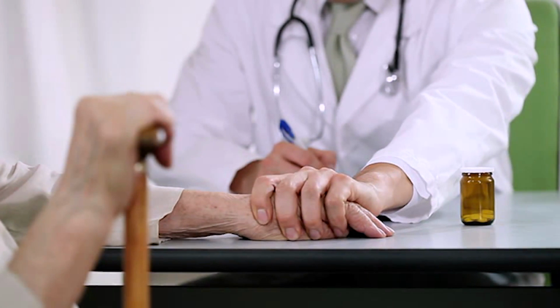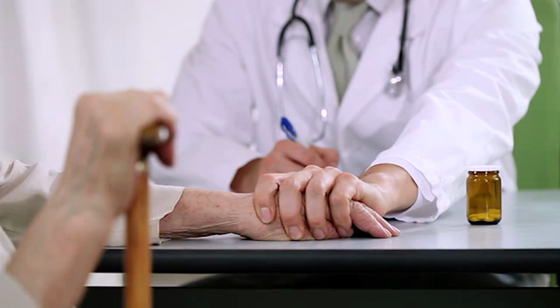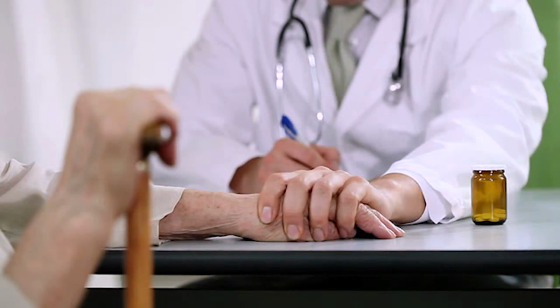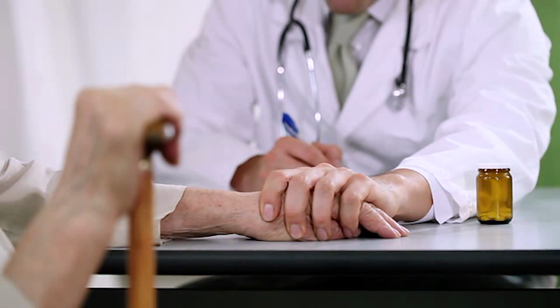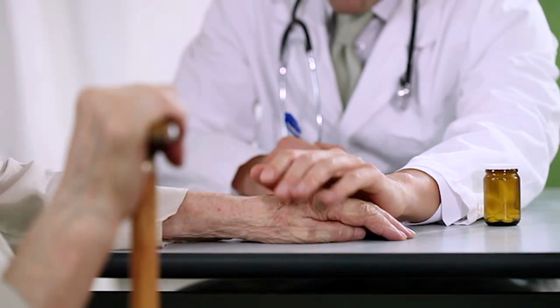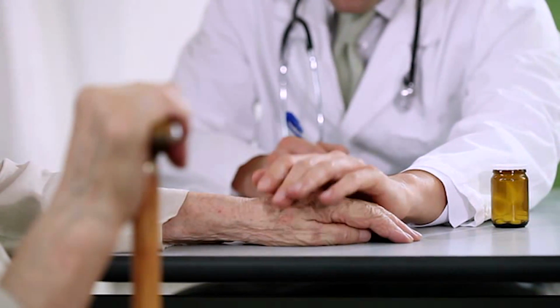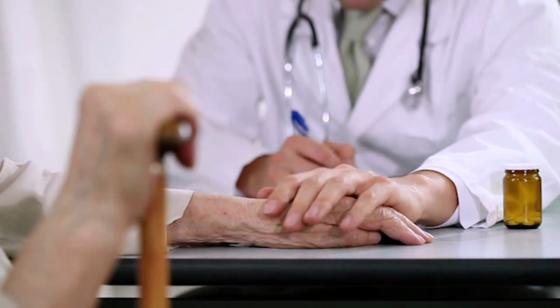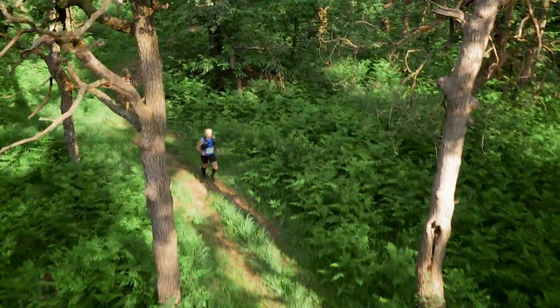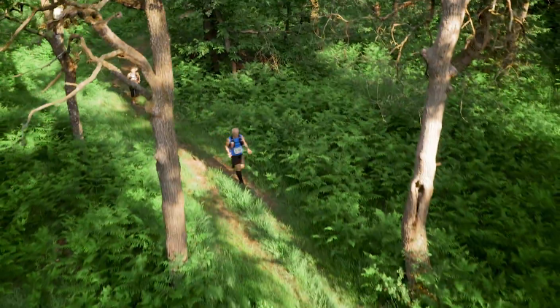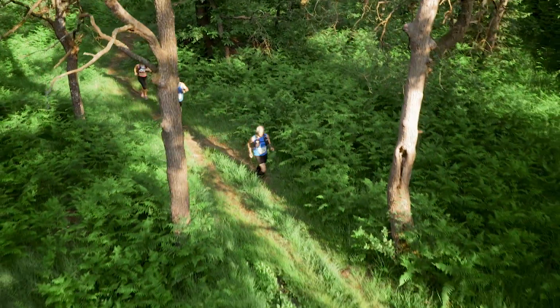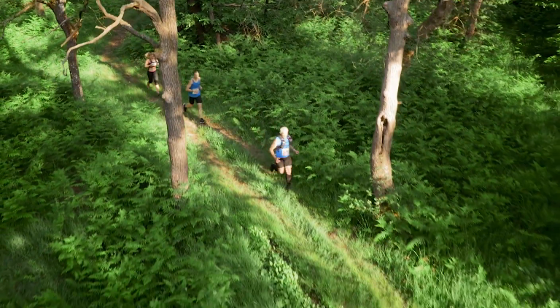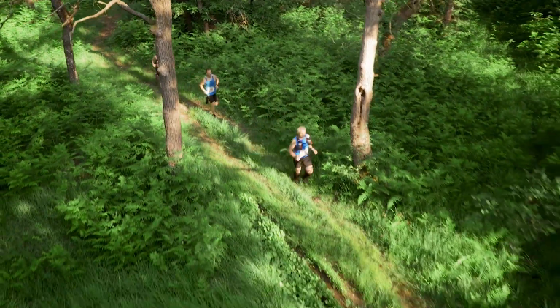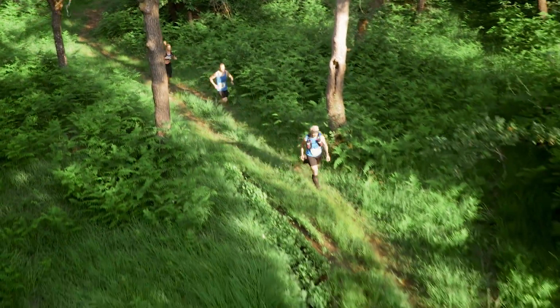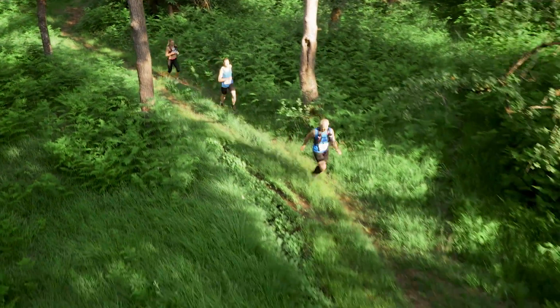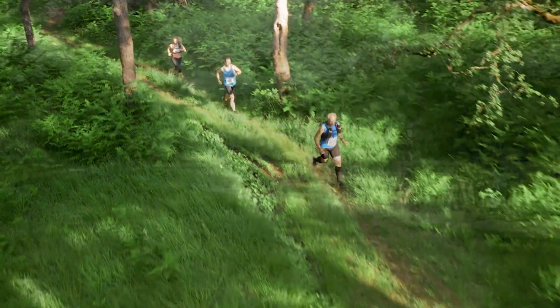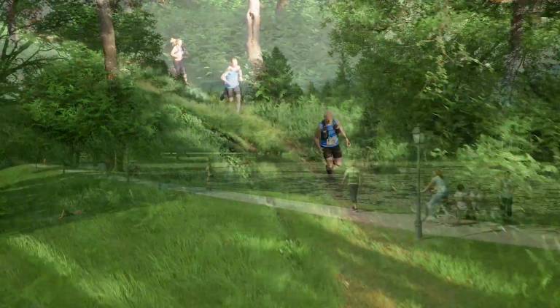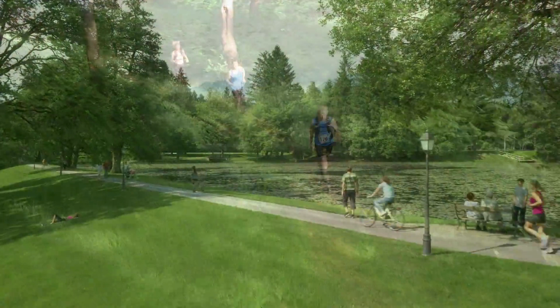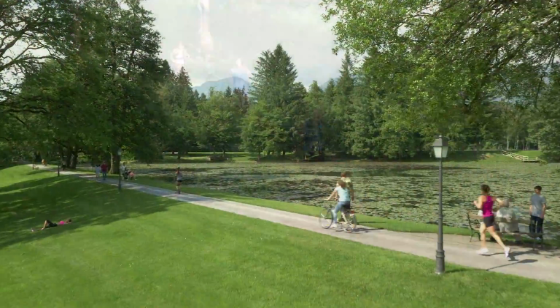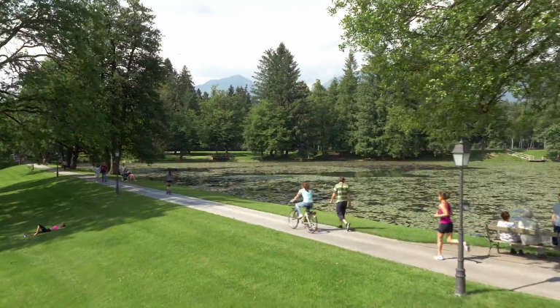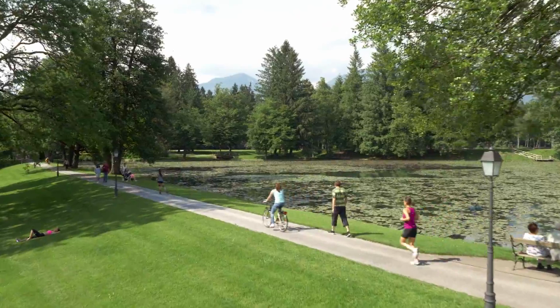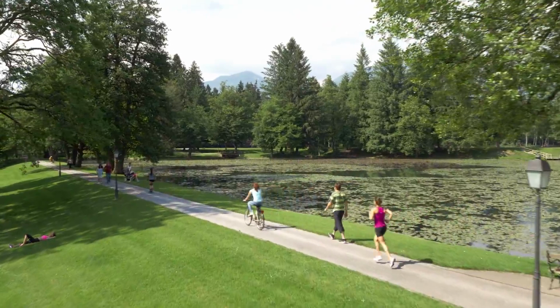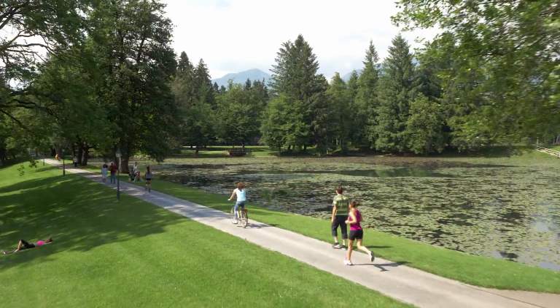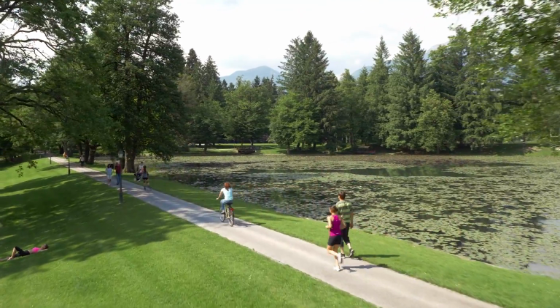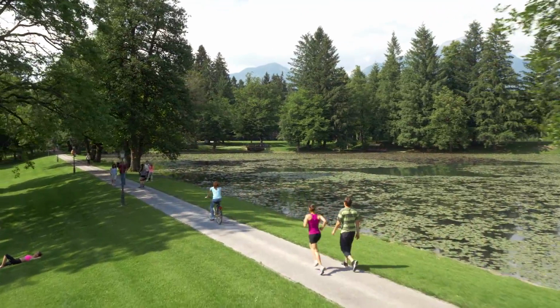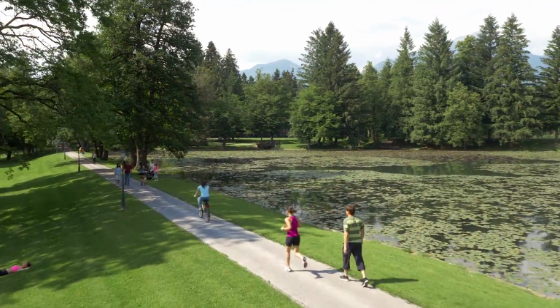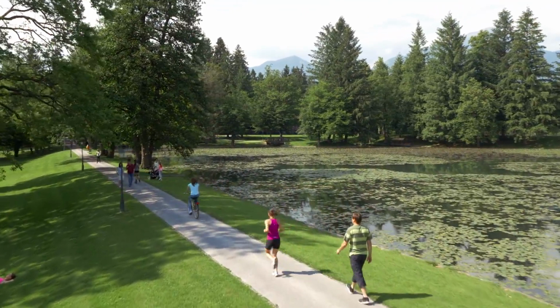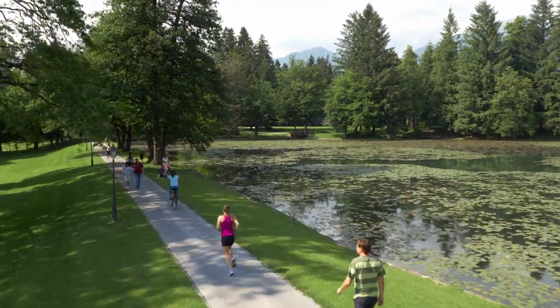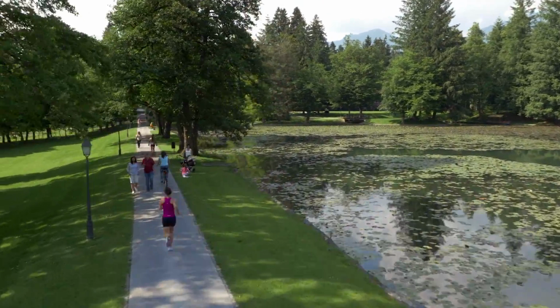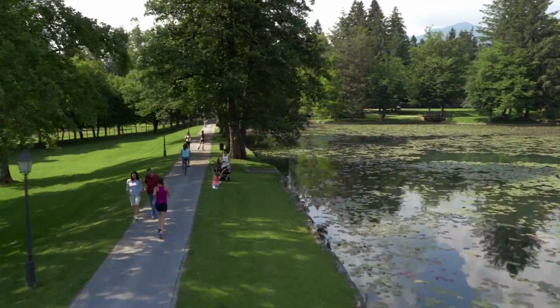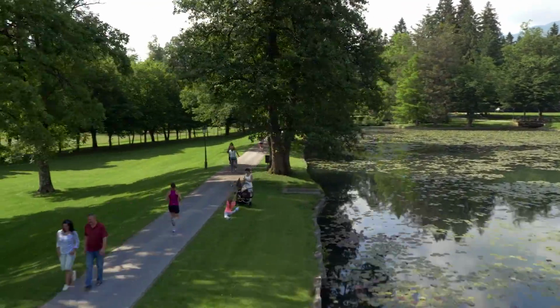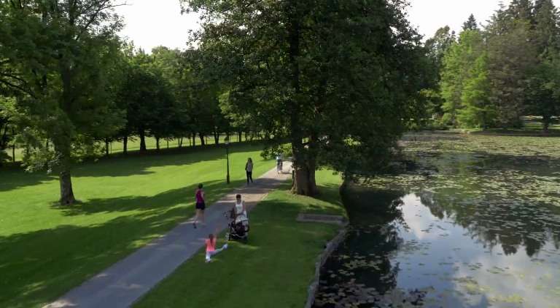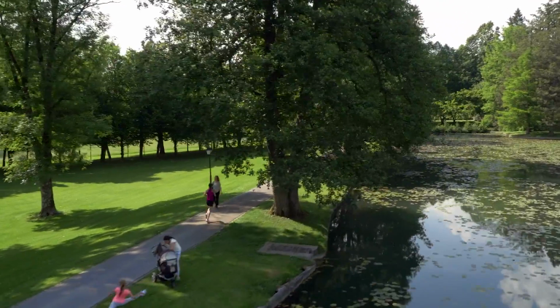Studies show that as much as 94% of heart attacks can be prevented by a healthy lifestyle. The problem is not that we don't know what we should do to age more healthily. The problem is that our bodies don't want to.